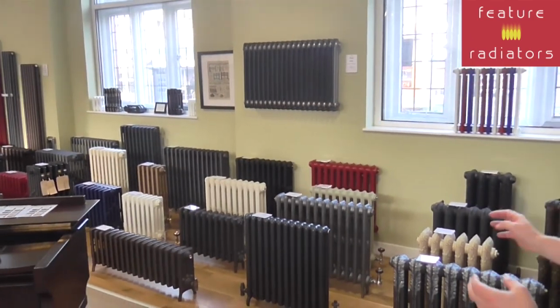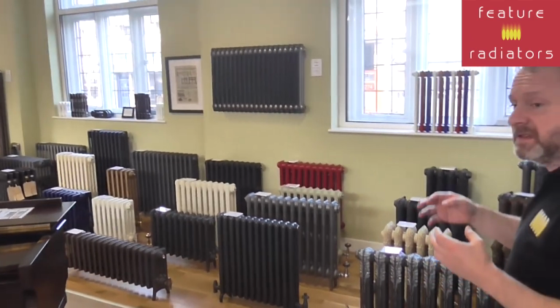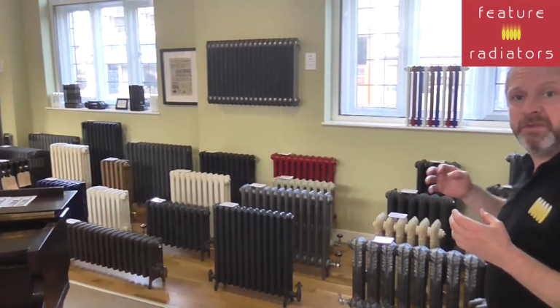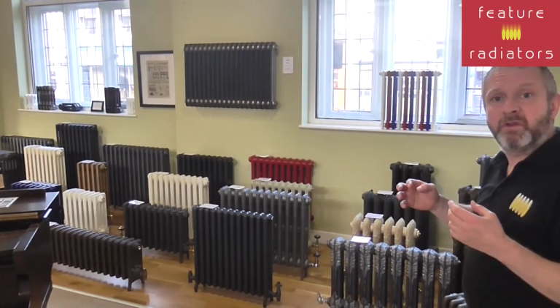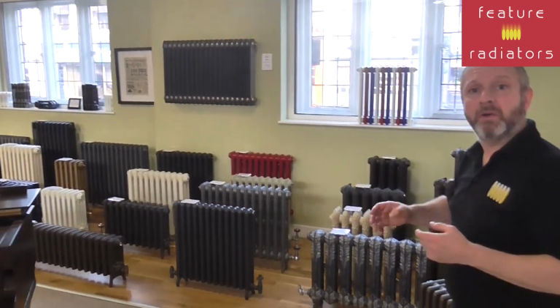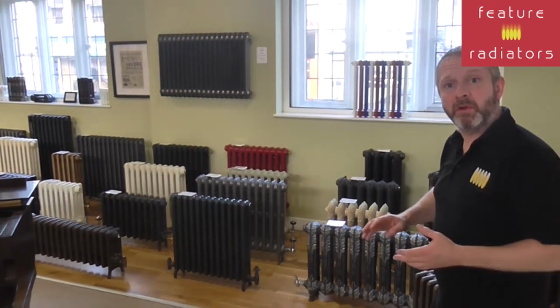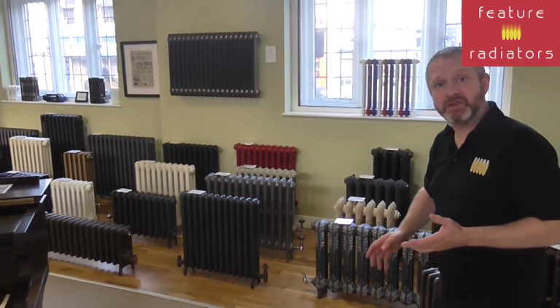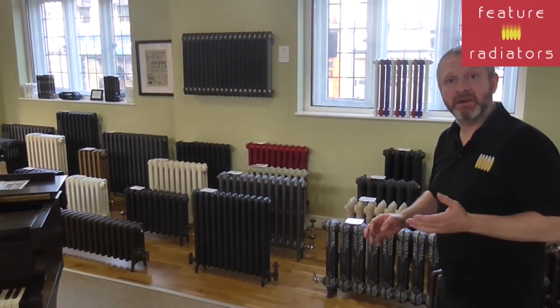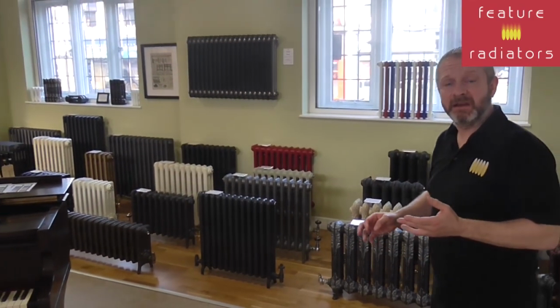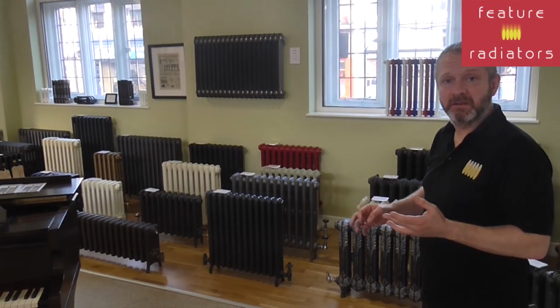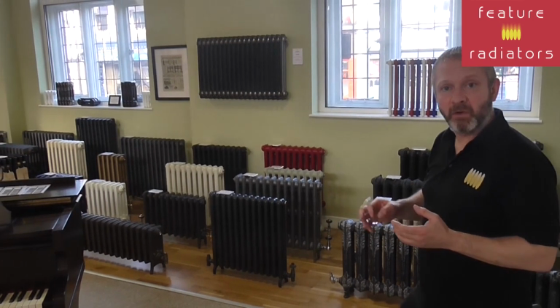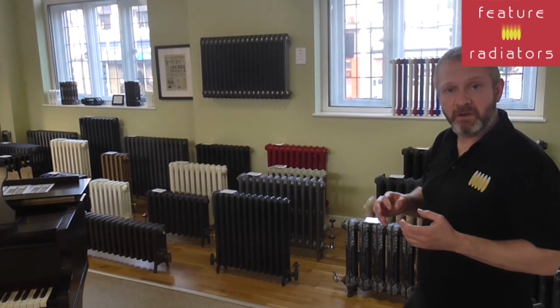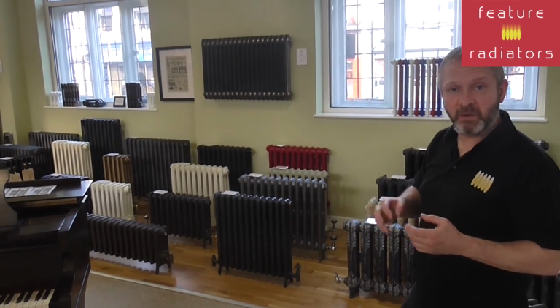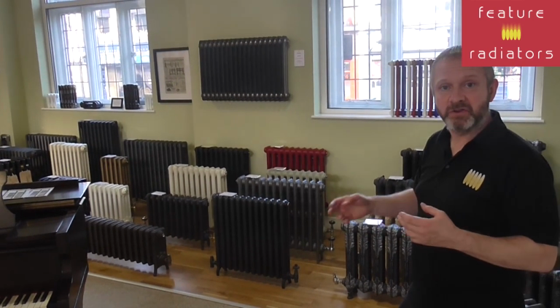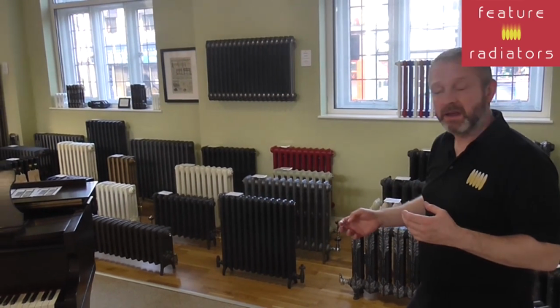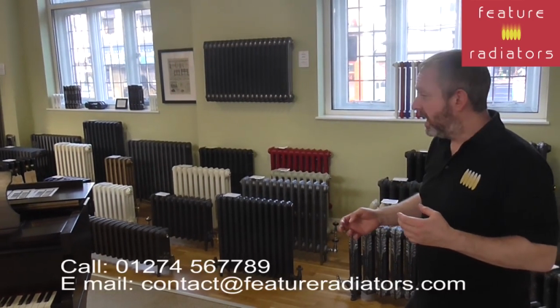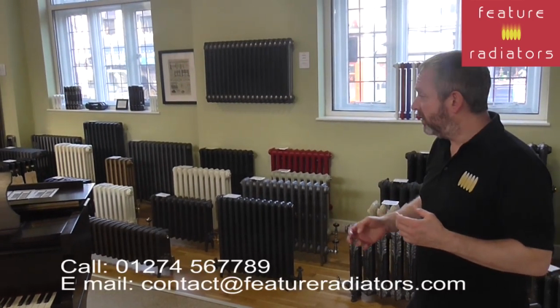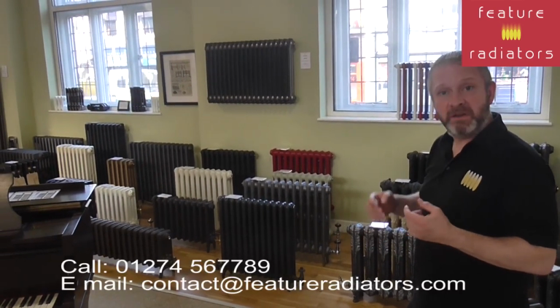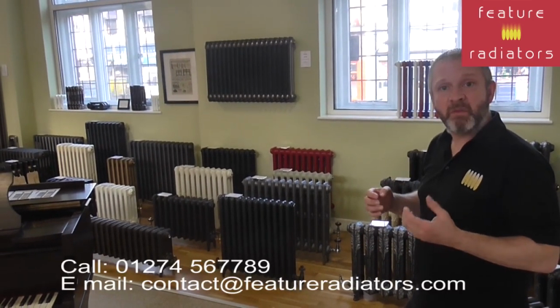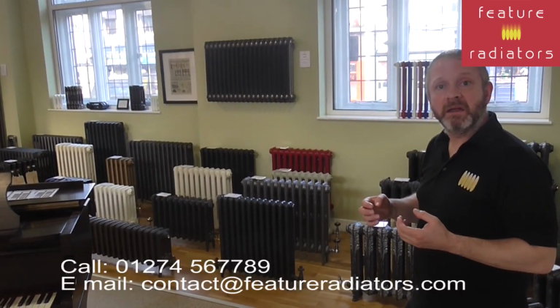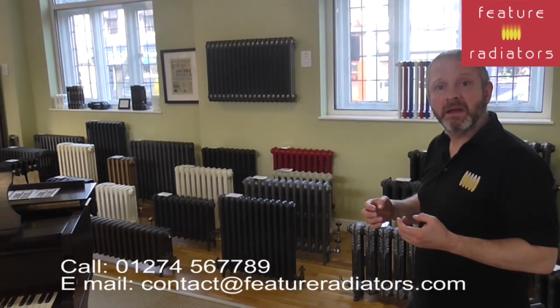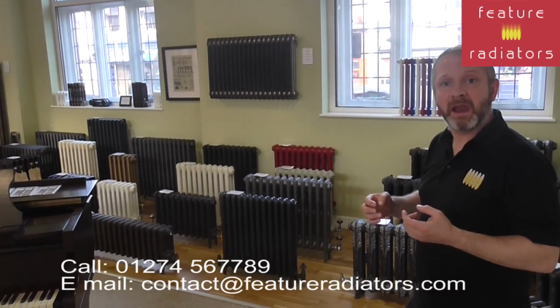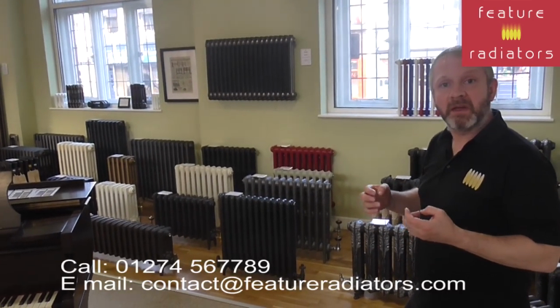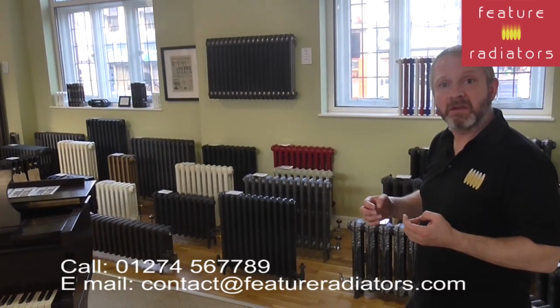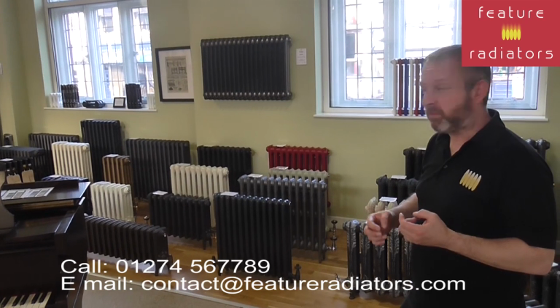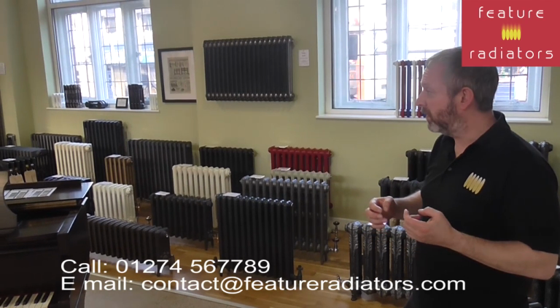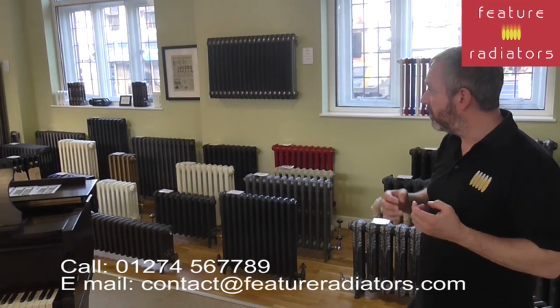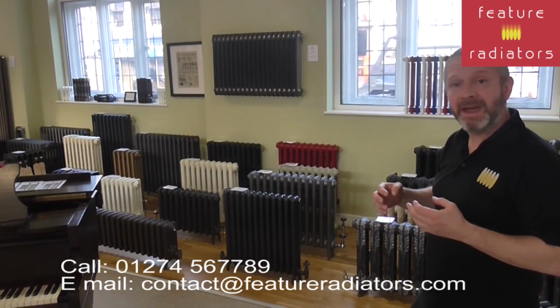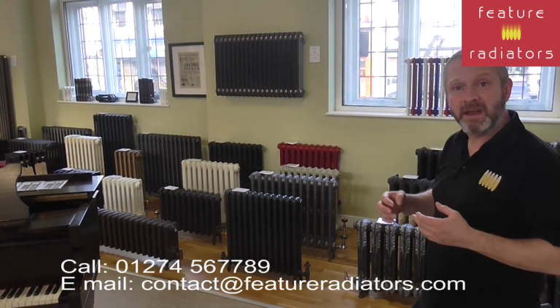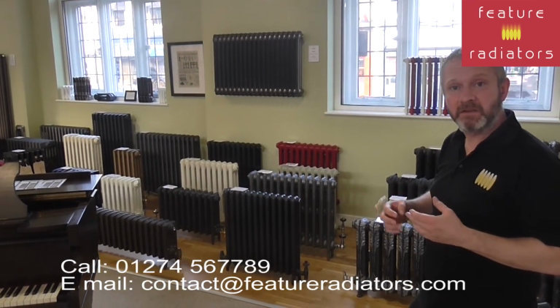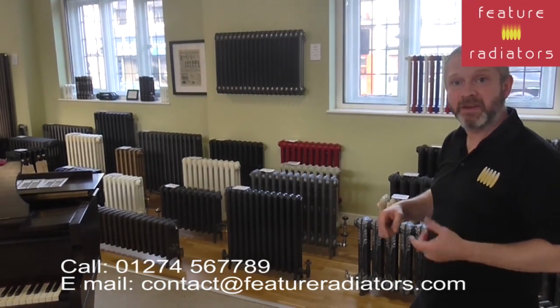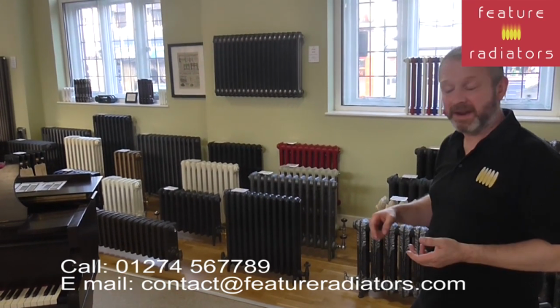In fact, if you've got normal central heating radiators that you want to turn to electric, we do a DIY electrical element kit. So it's possible for most radiators to be electrified.